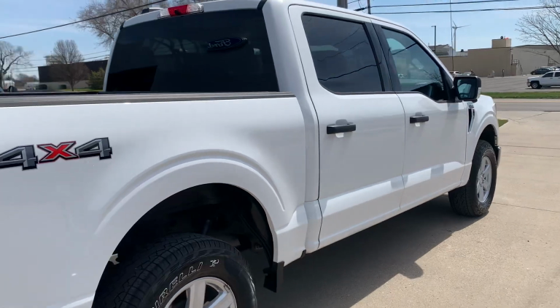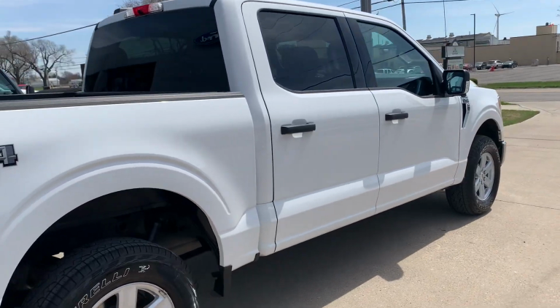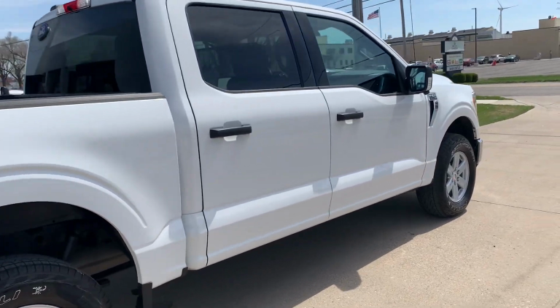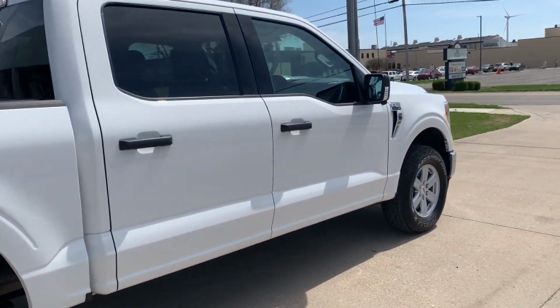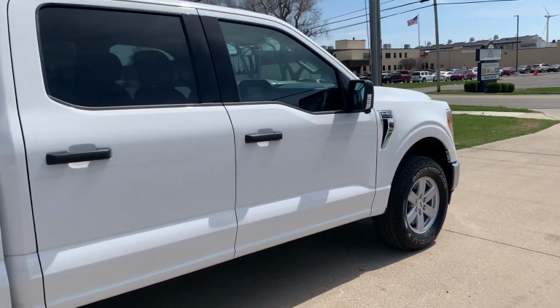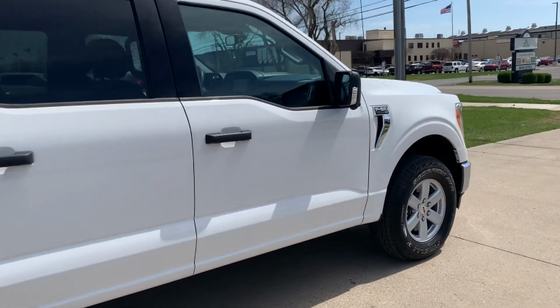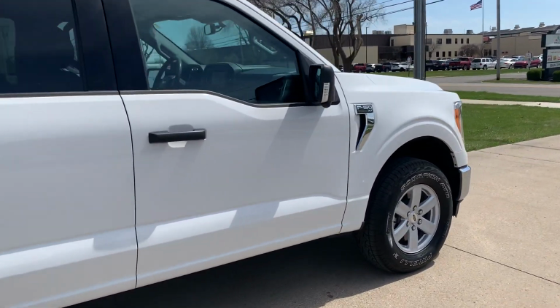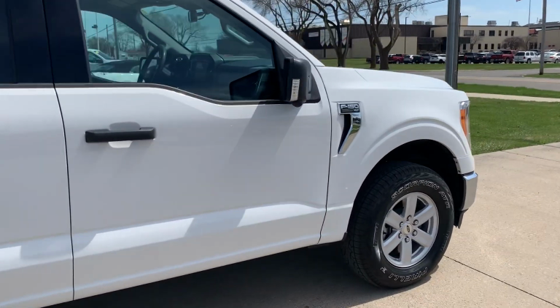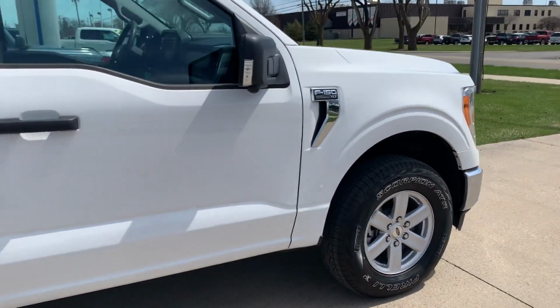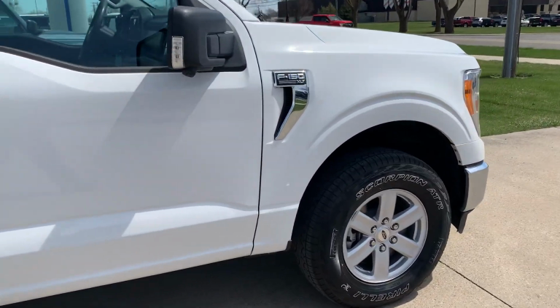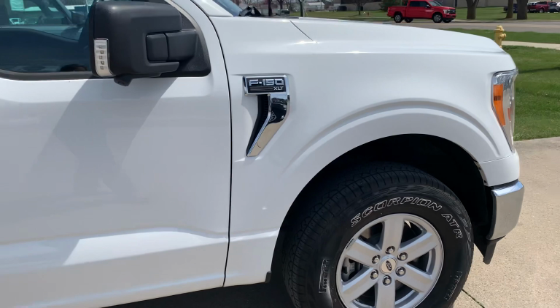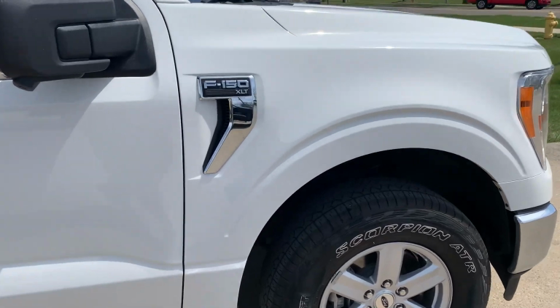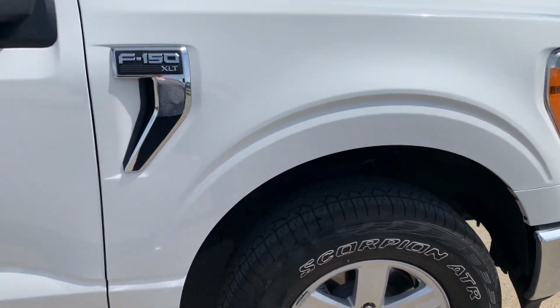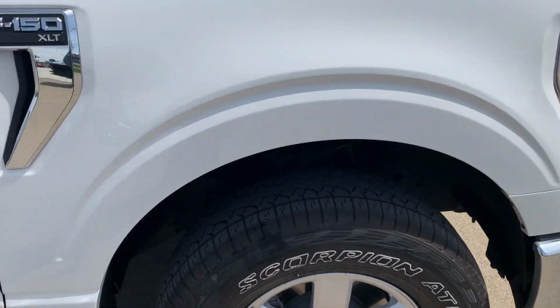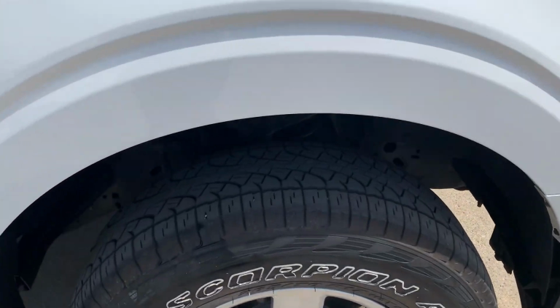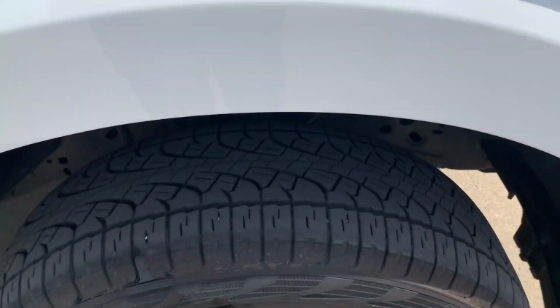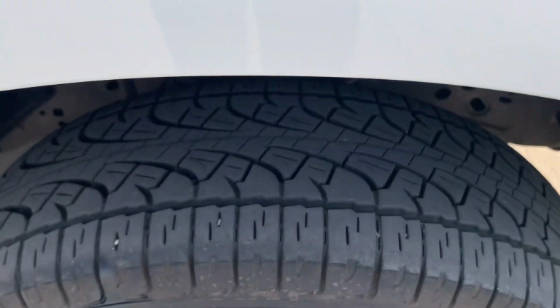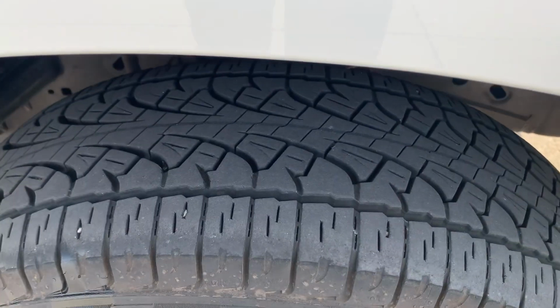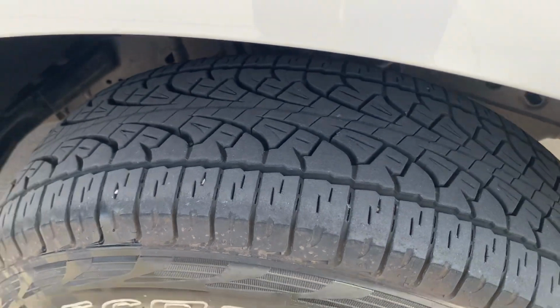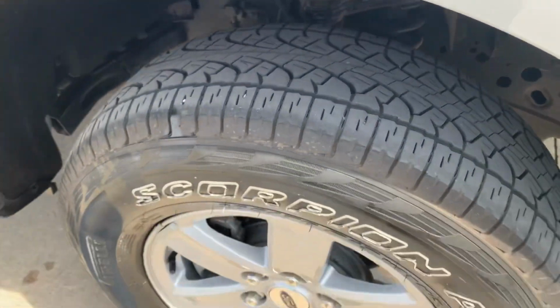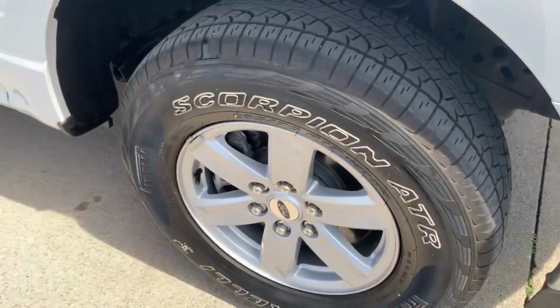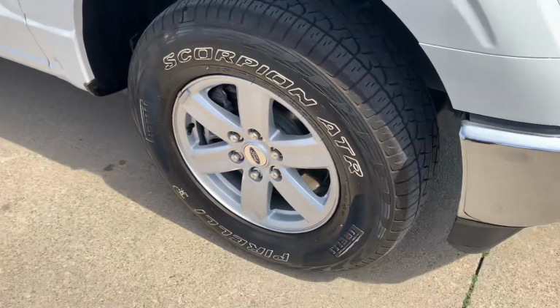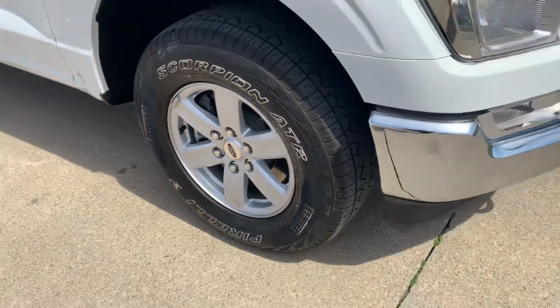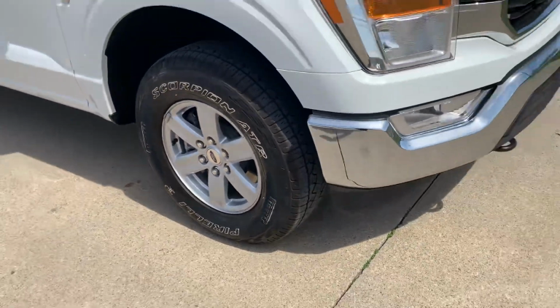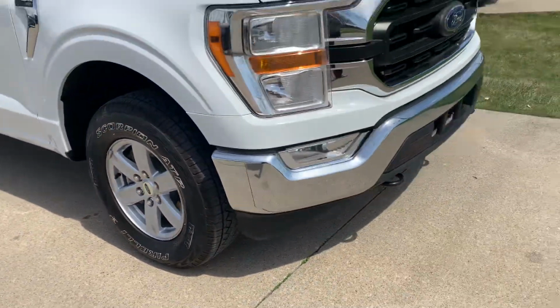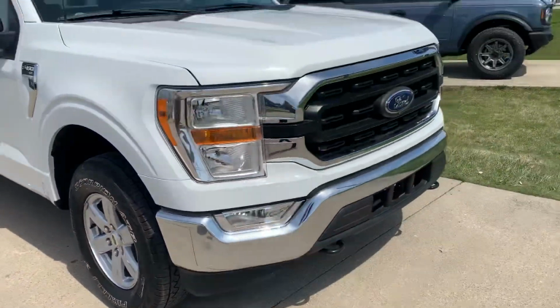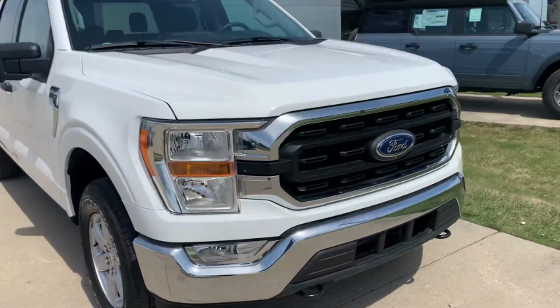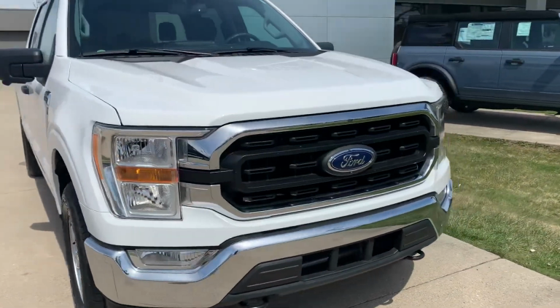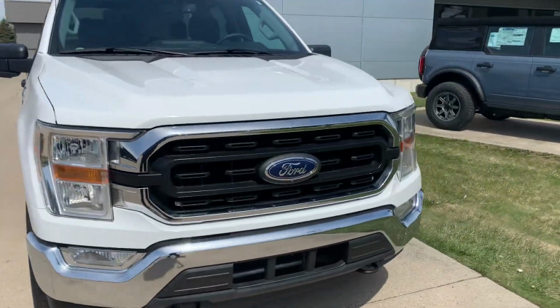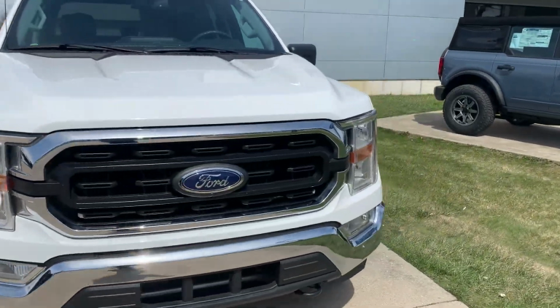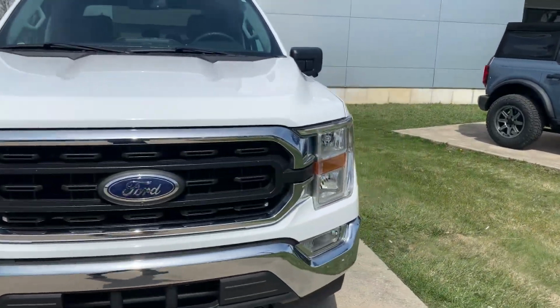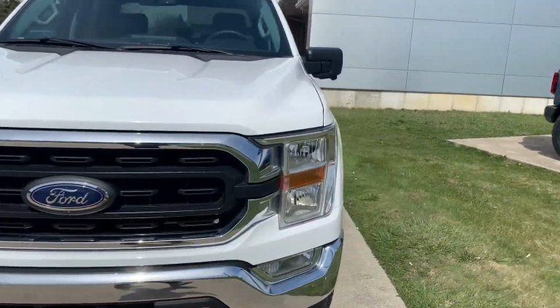Outside is in good shape. Tires look good all the way around. We'll go take a look at the inside.